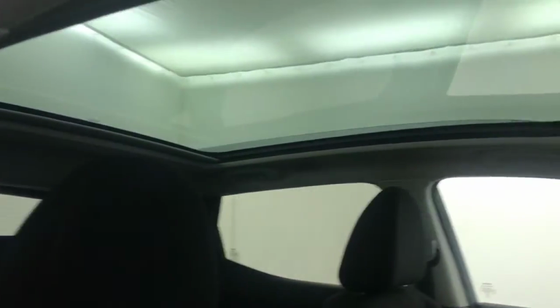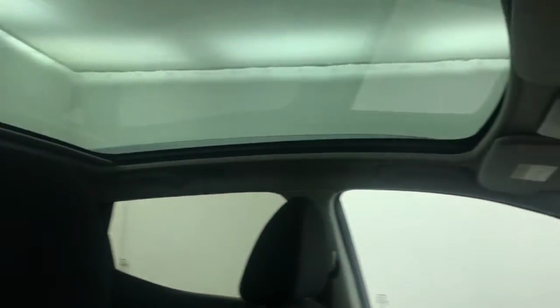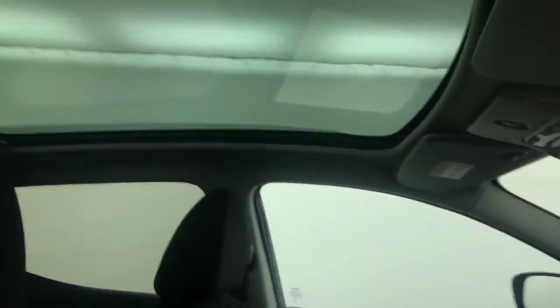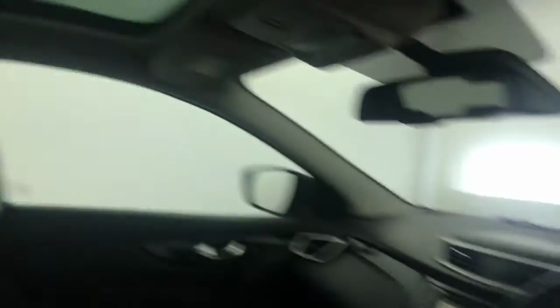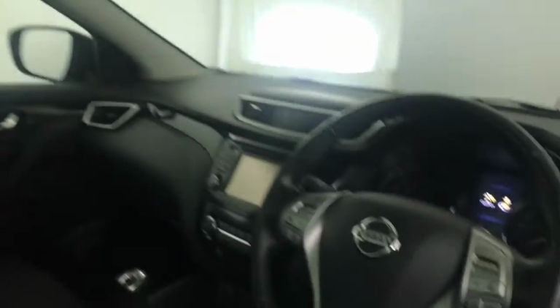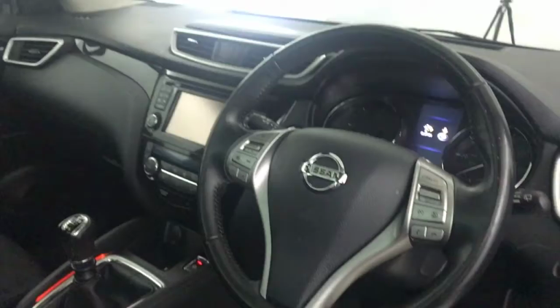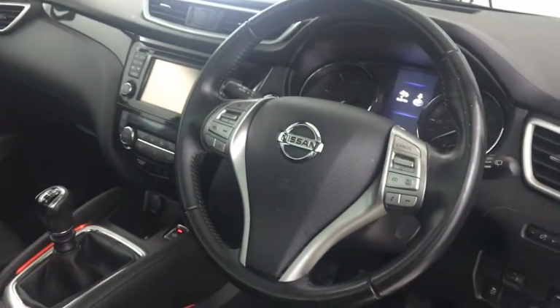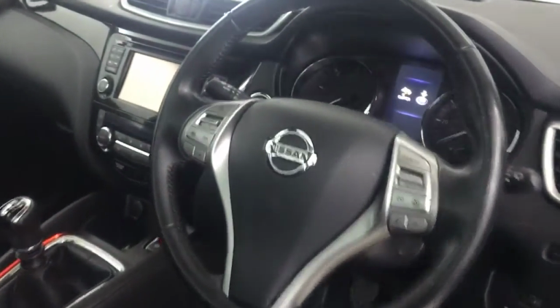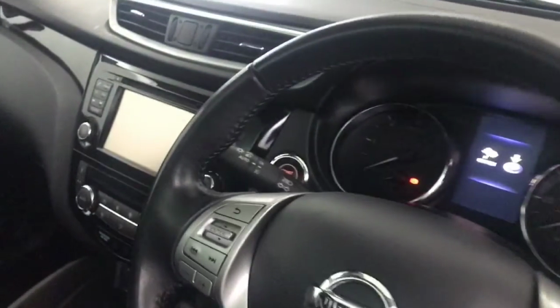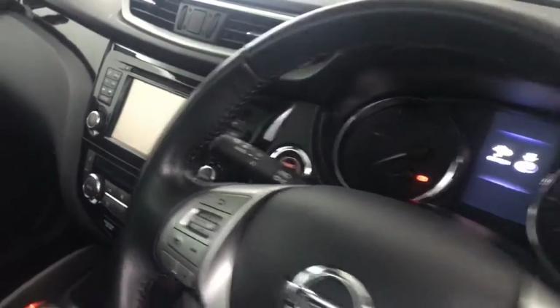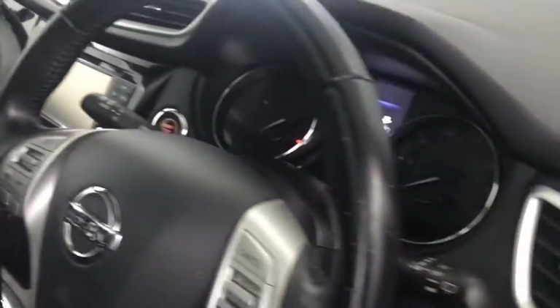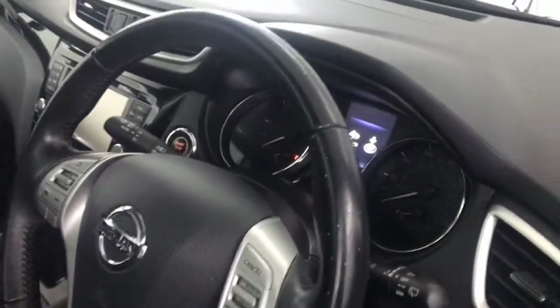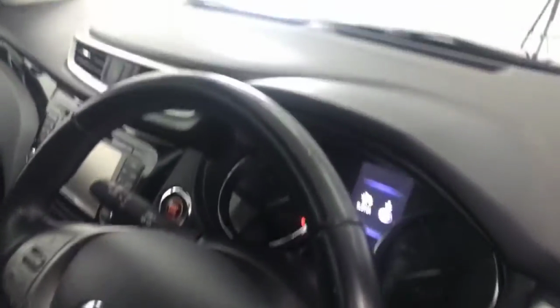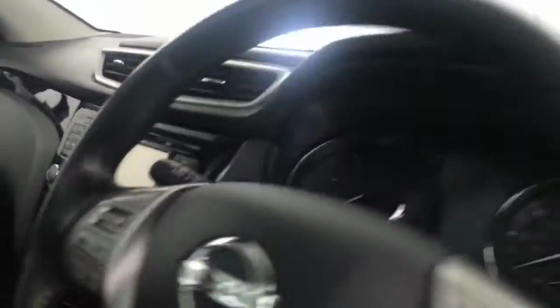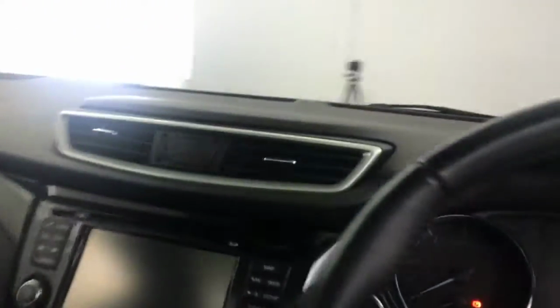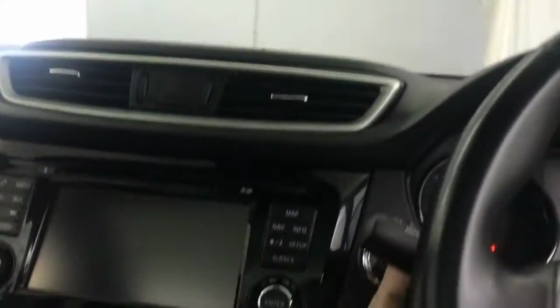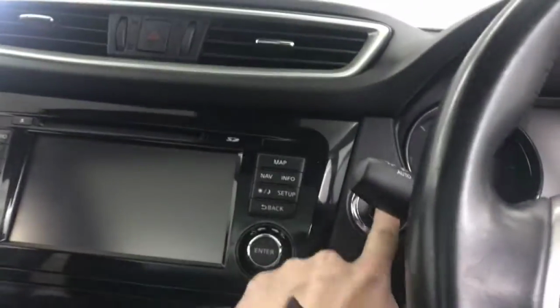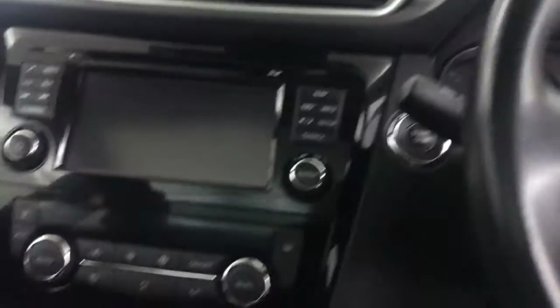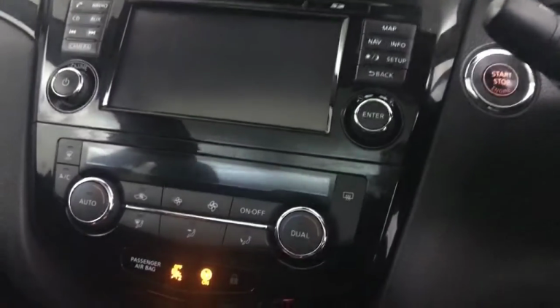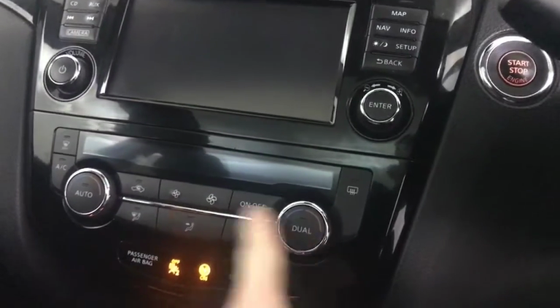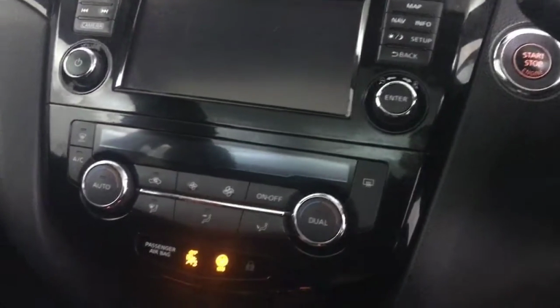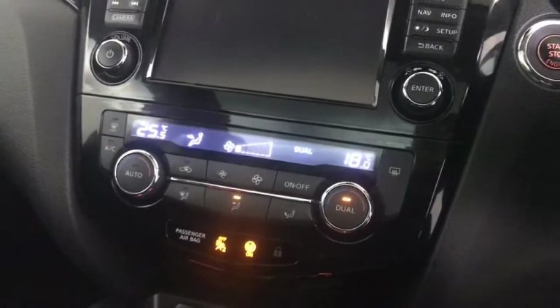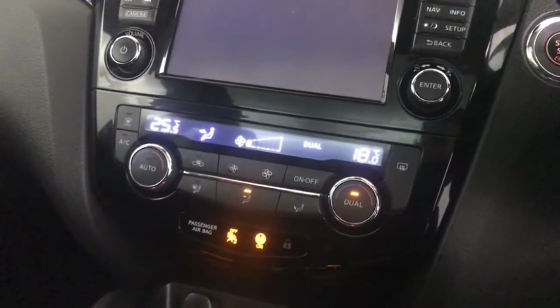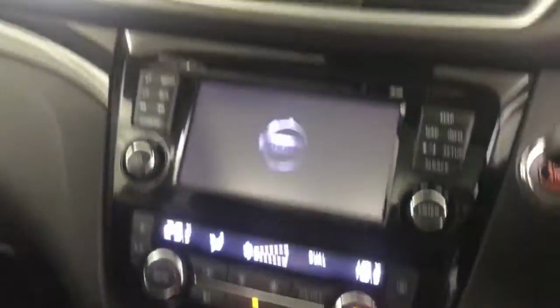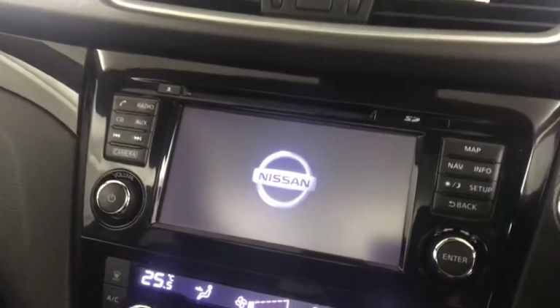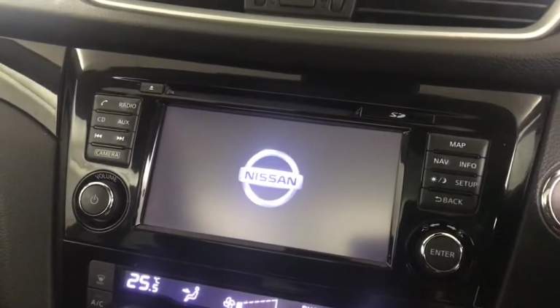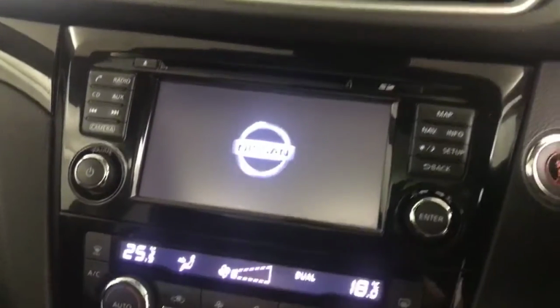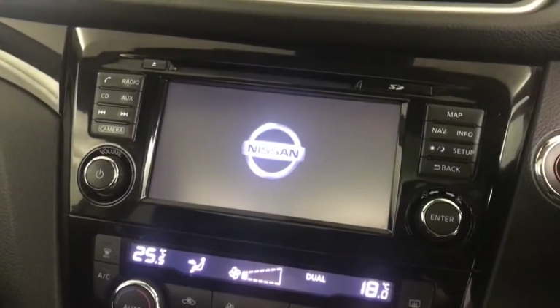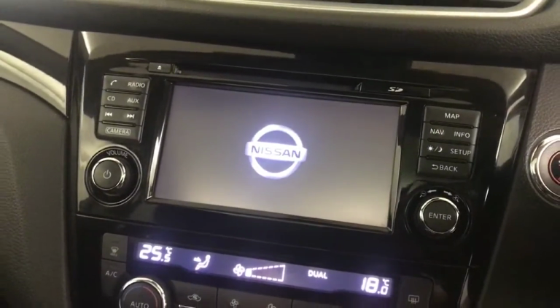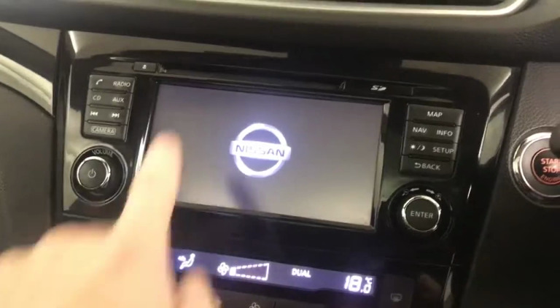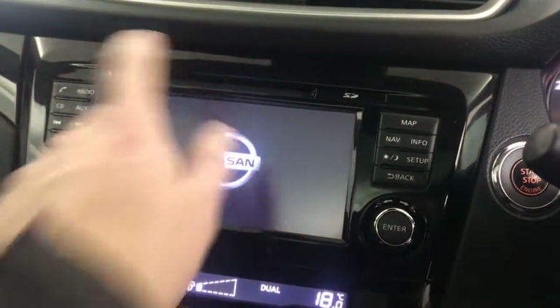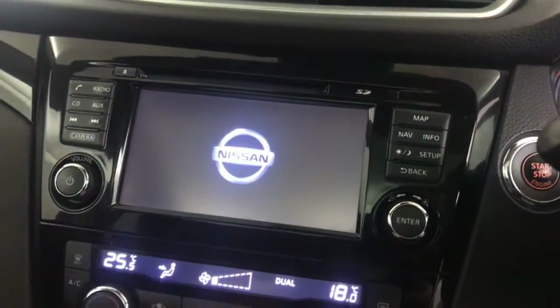Got a nice big panoramic glass roof, a multi-functional steering wheel, automatic lights and wipers, keyless ignition, dual climate control and air conditioning, and a nice multimedia screen. You've also got a CD player.